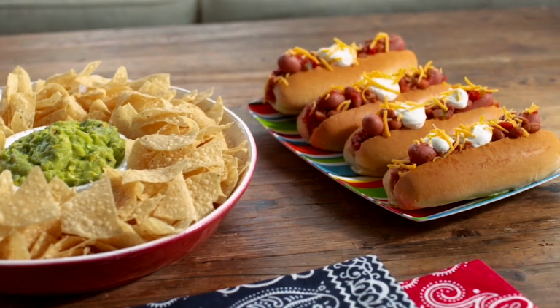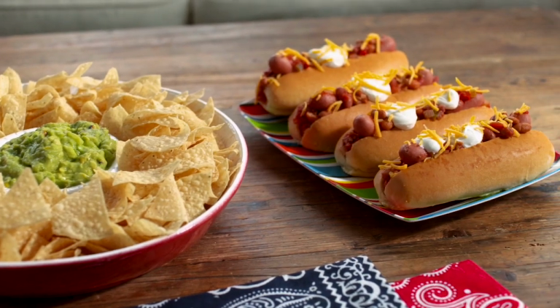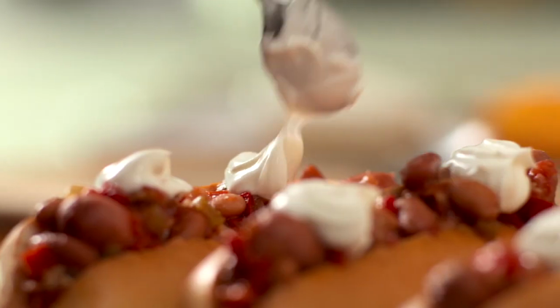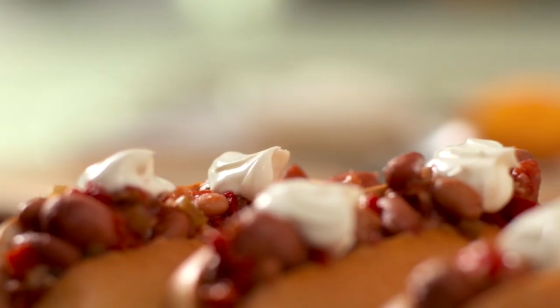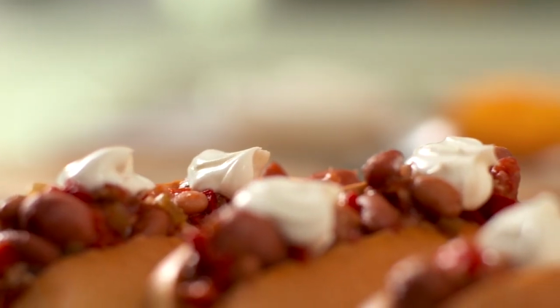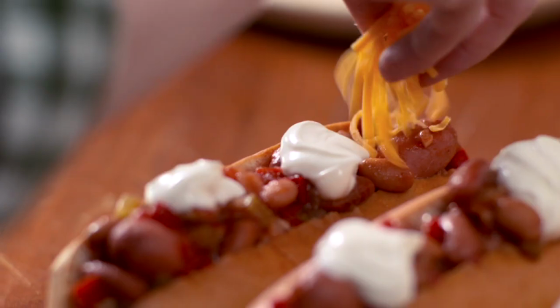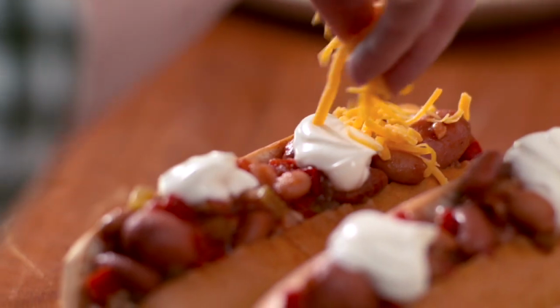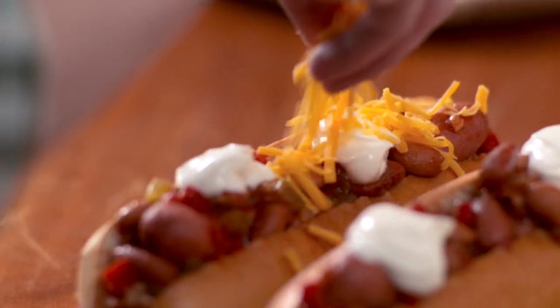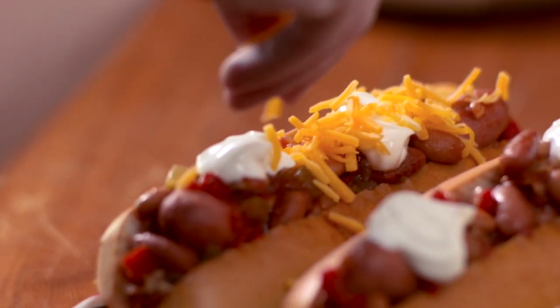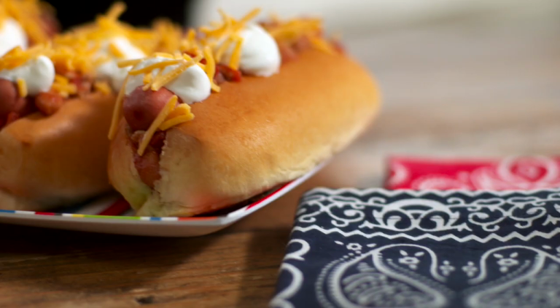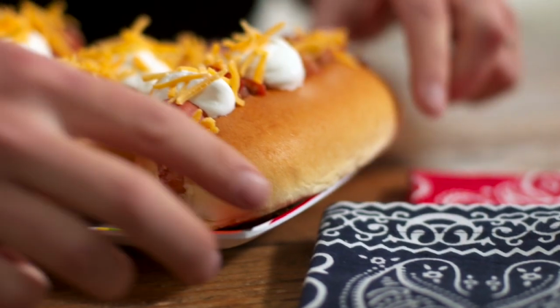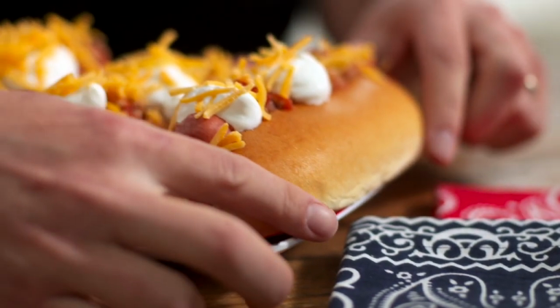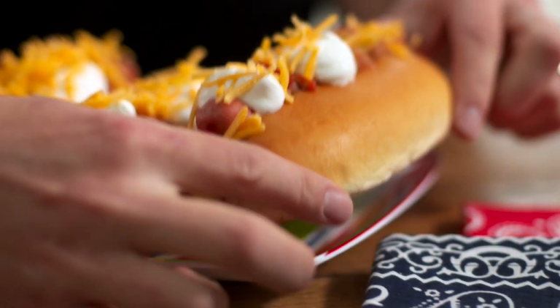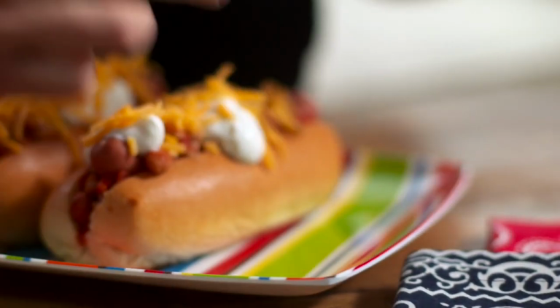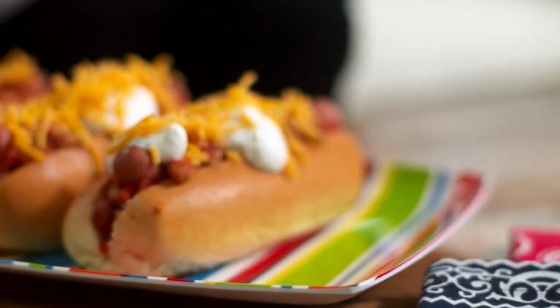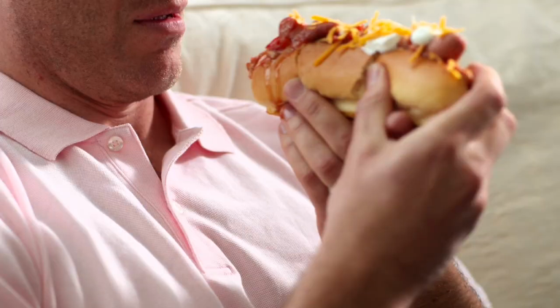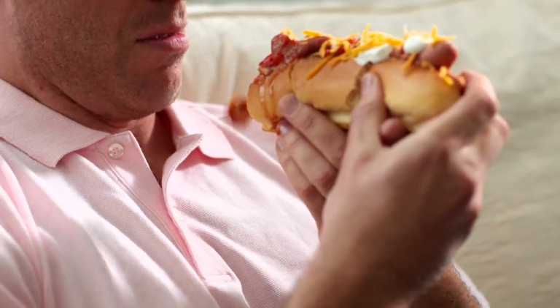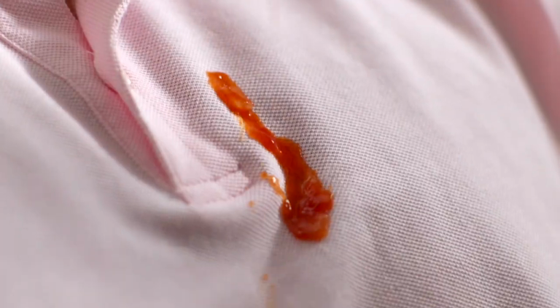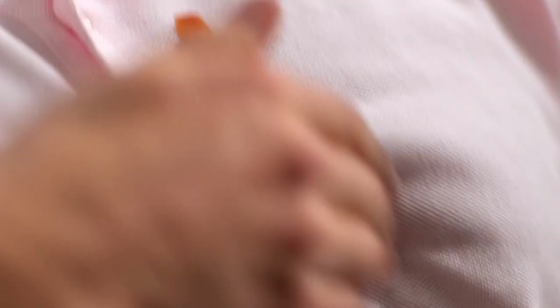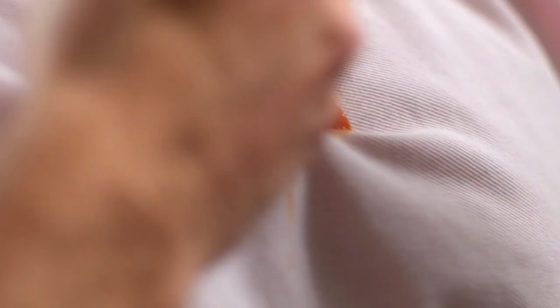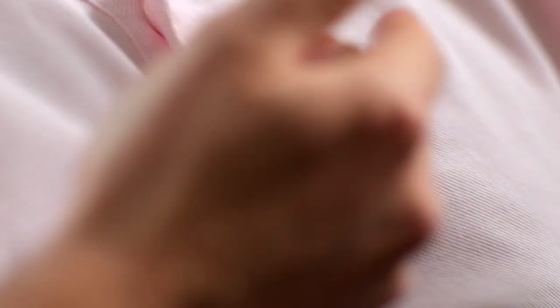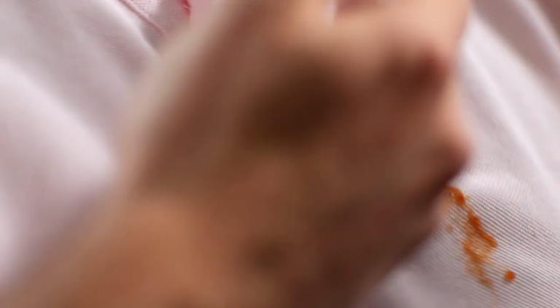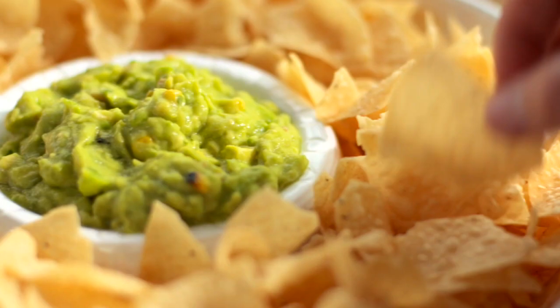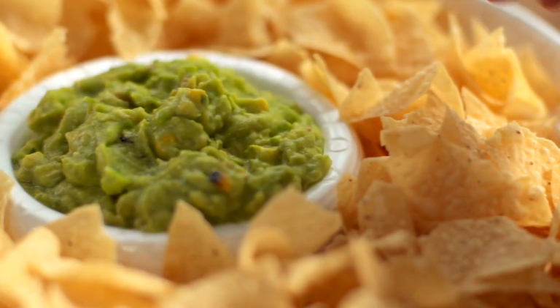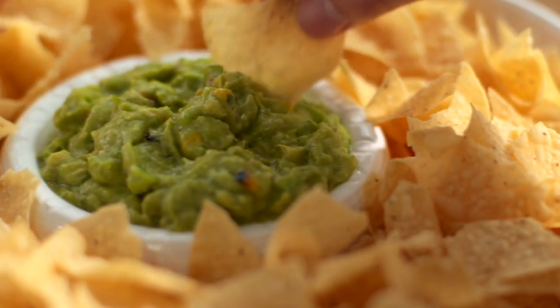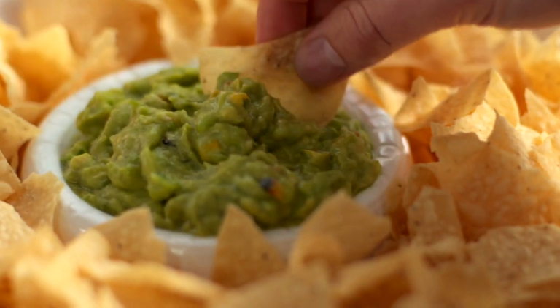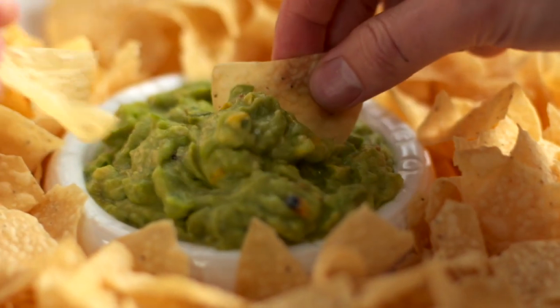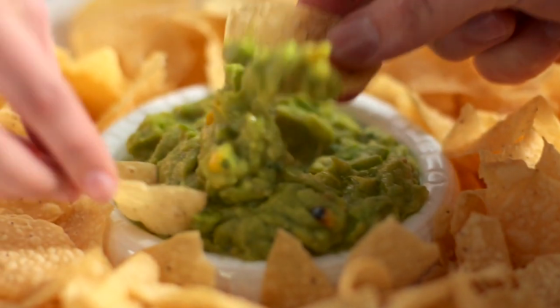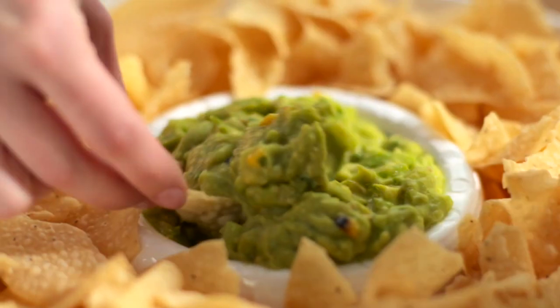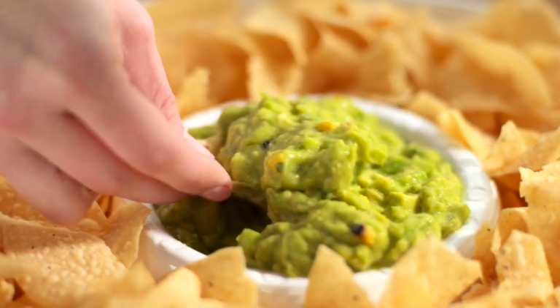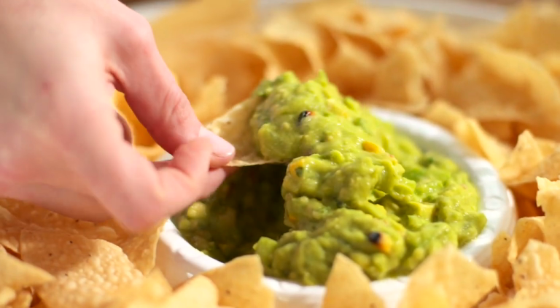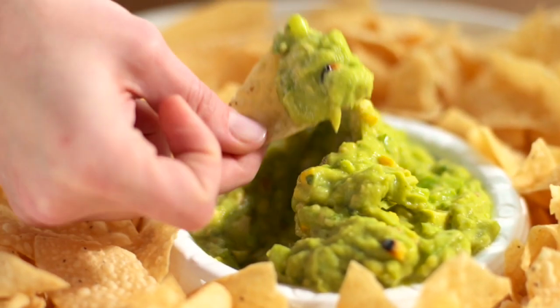Top chili dogs with yogurt and cheddar cheese to balance out the spice. A big bite is nearly guaranteed to leave its mark somewhere. If that doesn't do it, your roasted corn guacamole will.